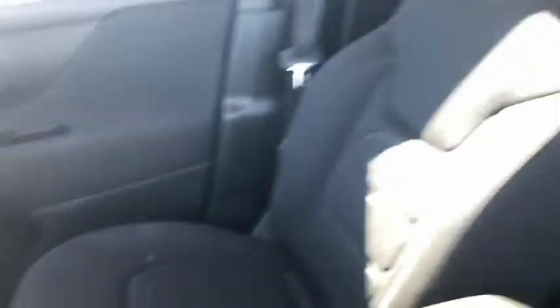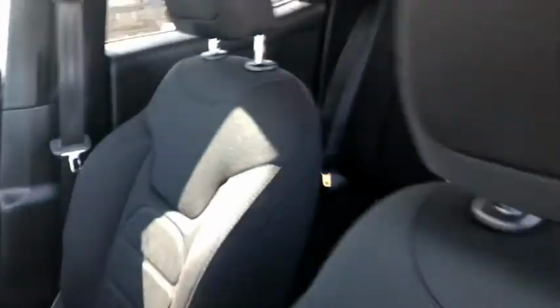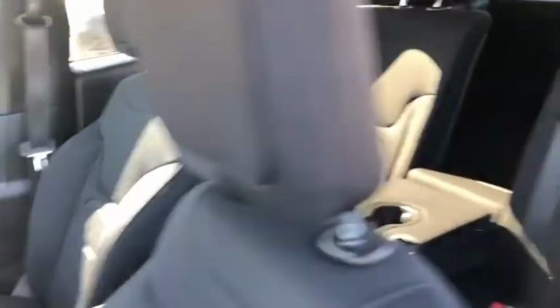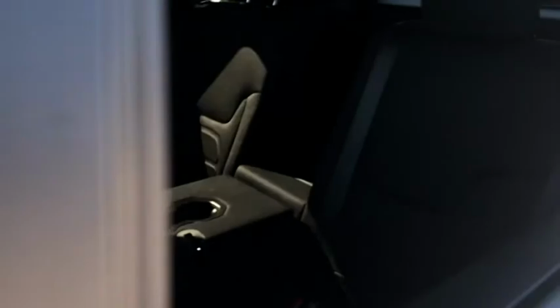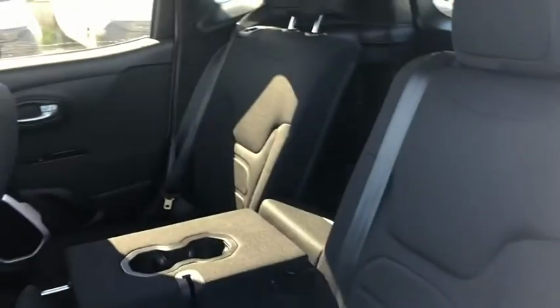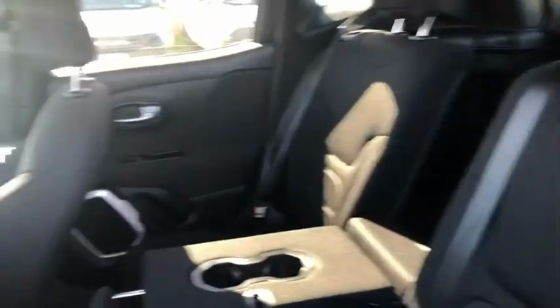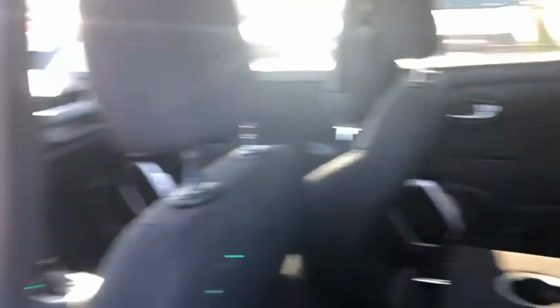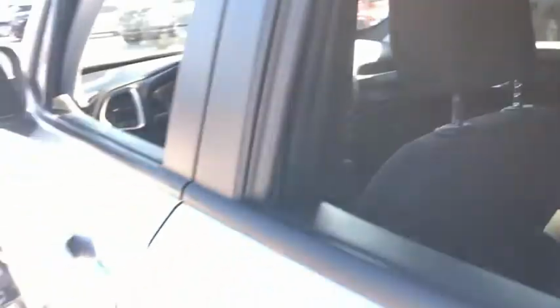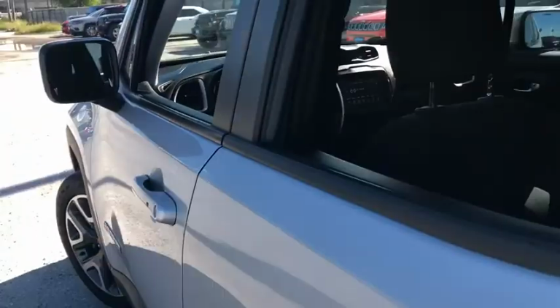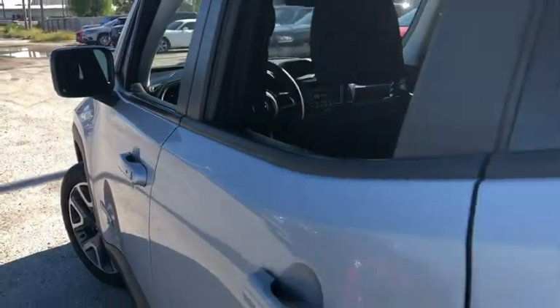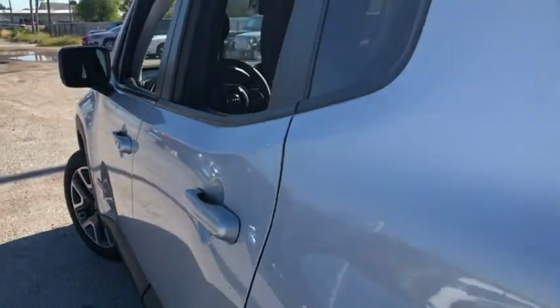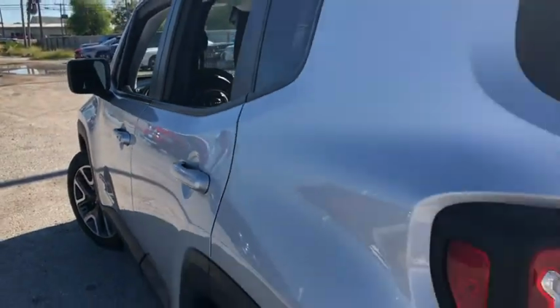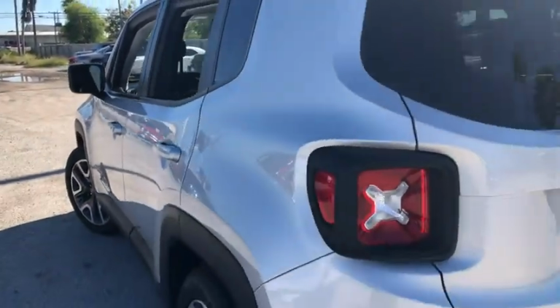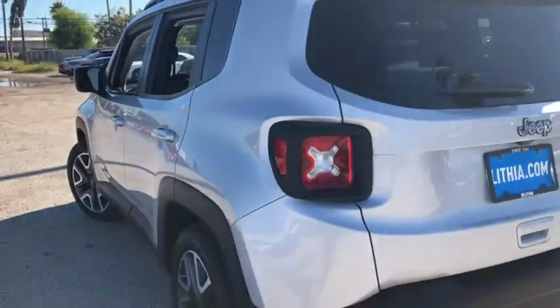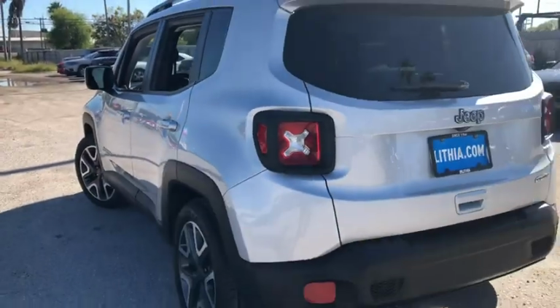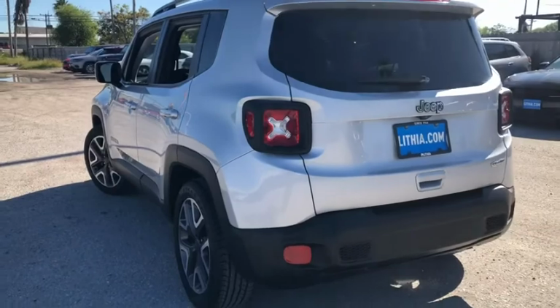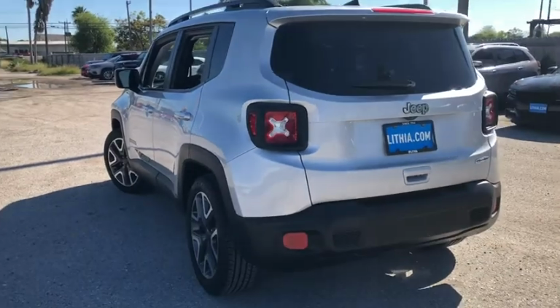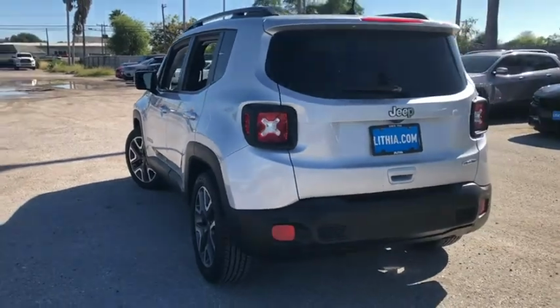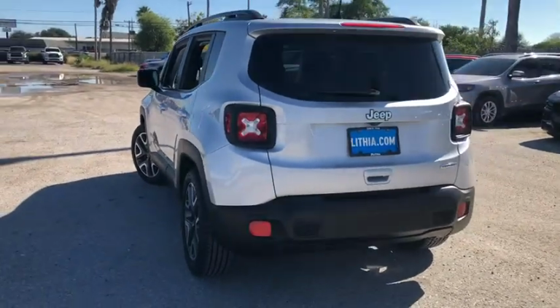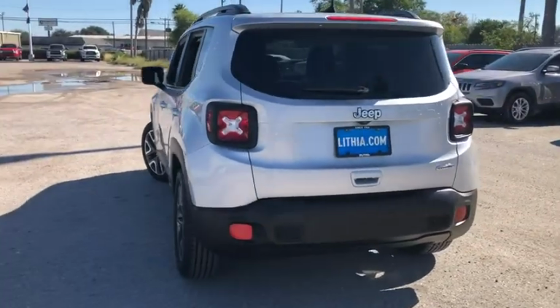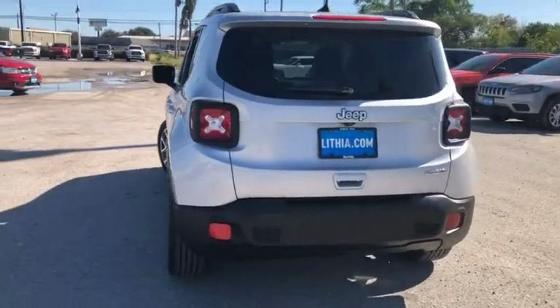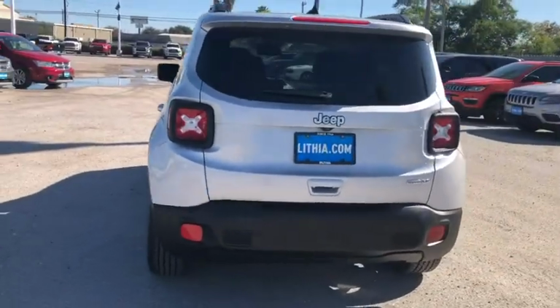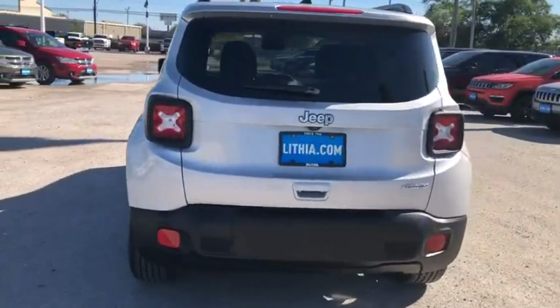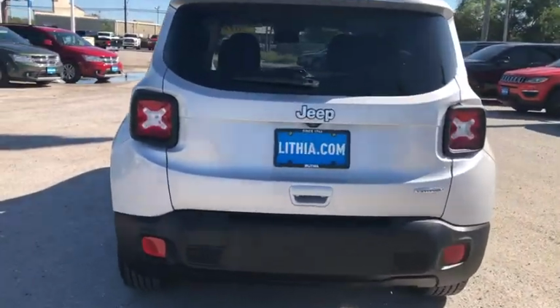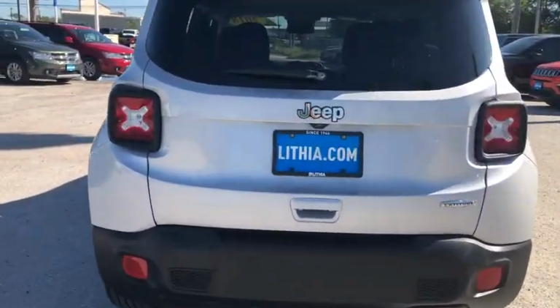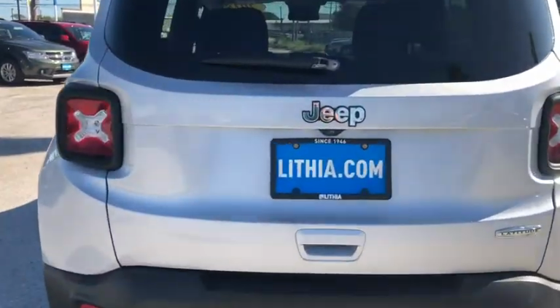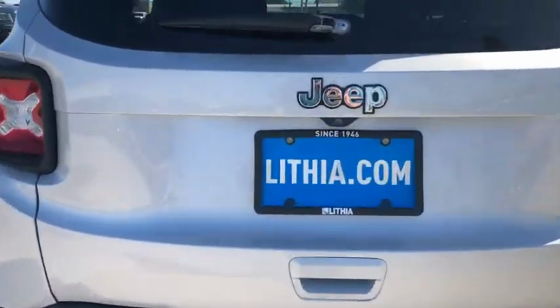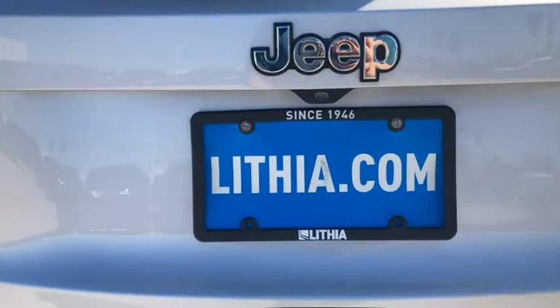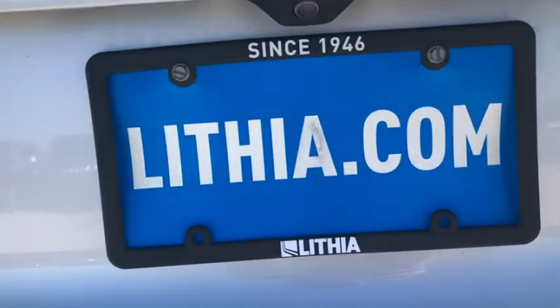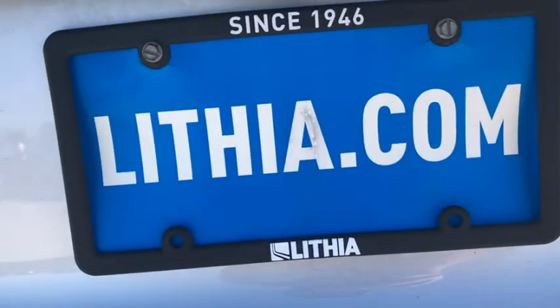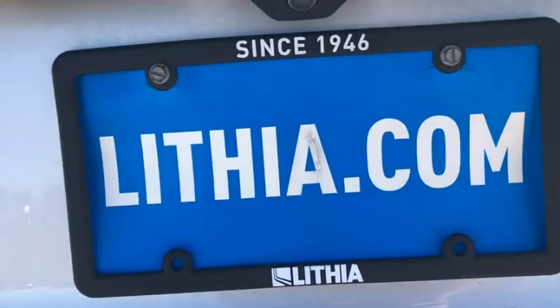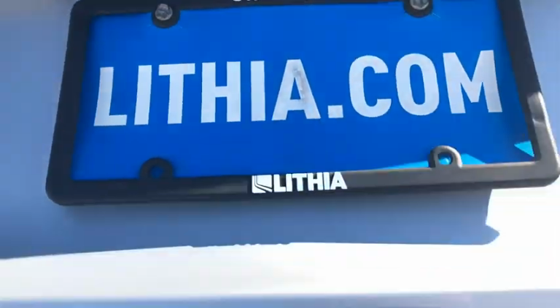Front floor mat, ABS four-wheel, cruise control, four-wheel disc brakes, six-speed manual transmission, front wheel drive, auto off headlights, rear defrost, AM FM stereo radio, MP3 player, fog lamps.